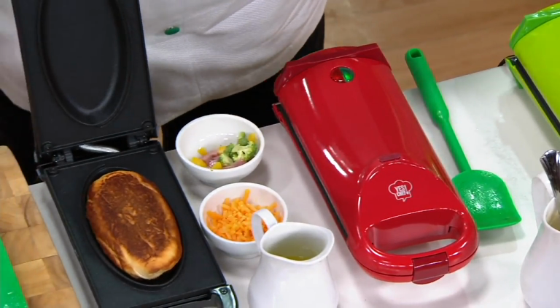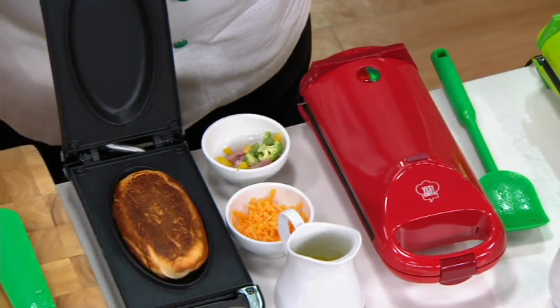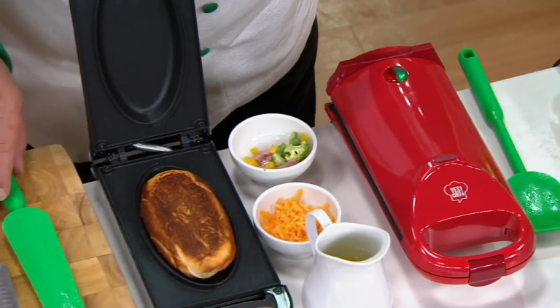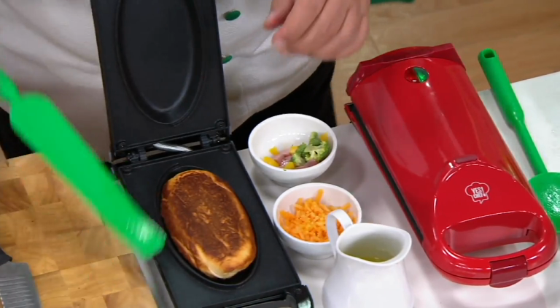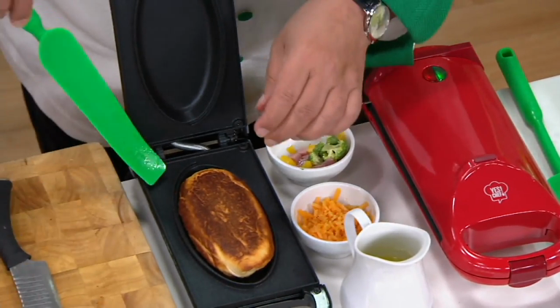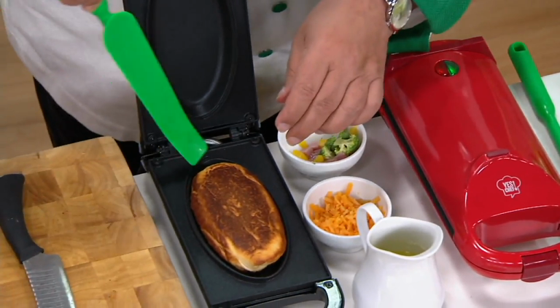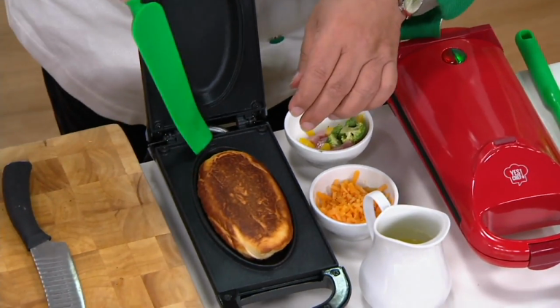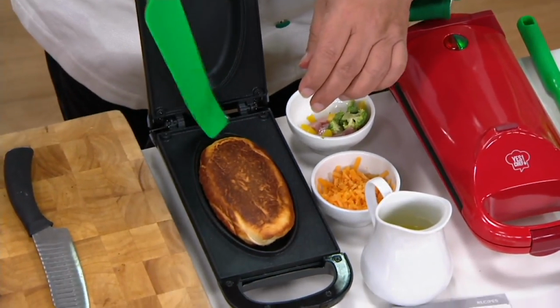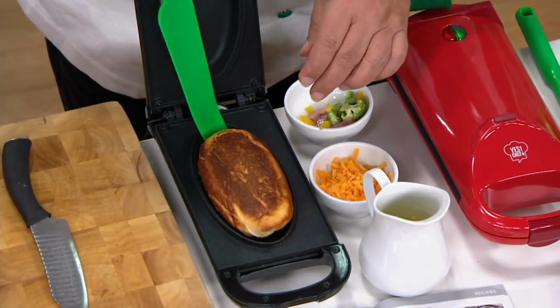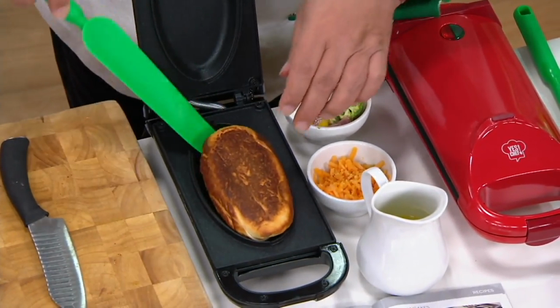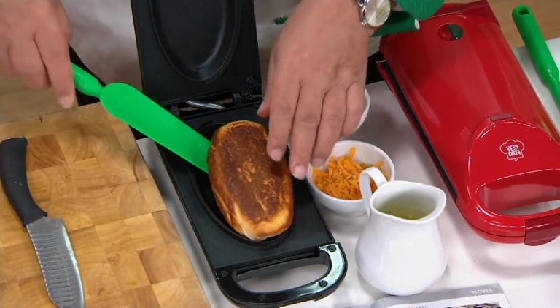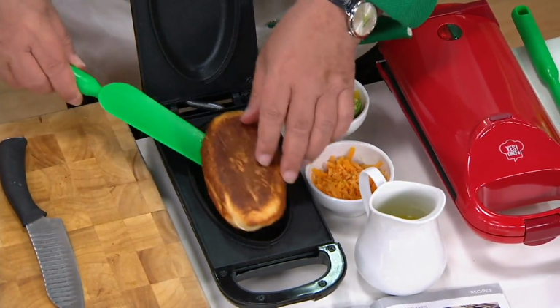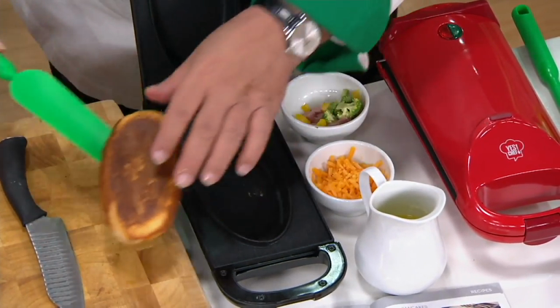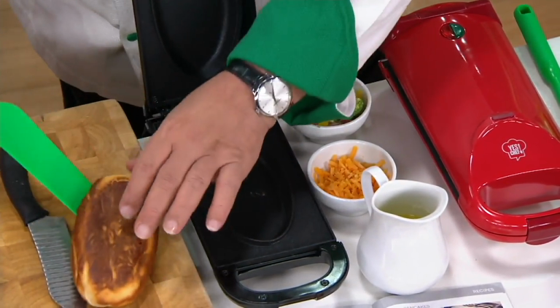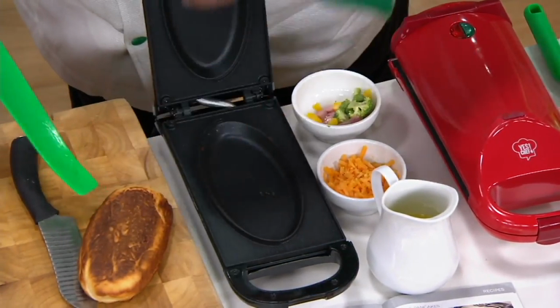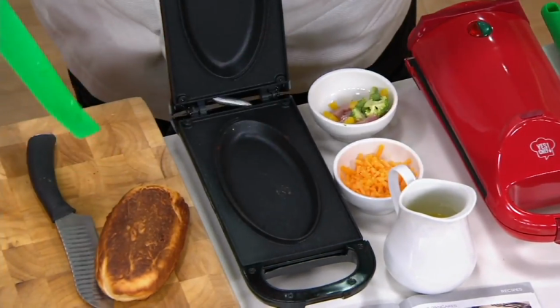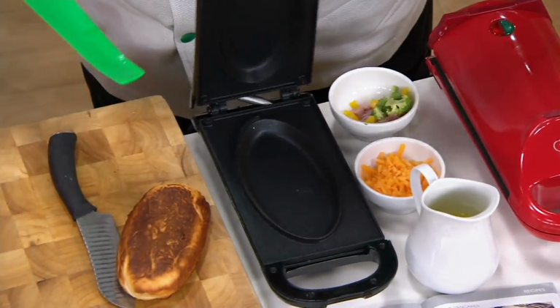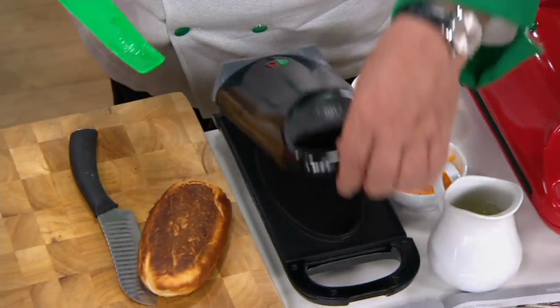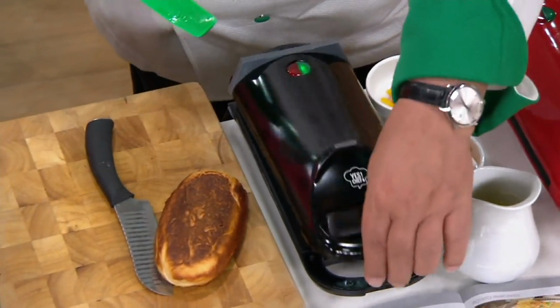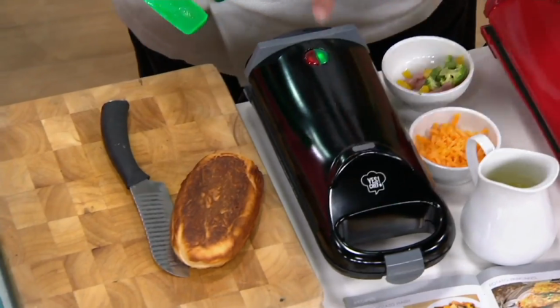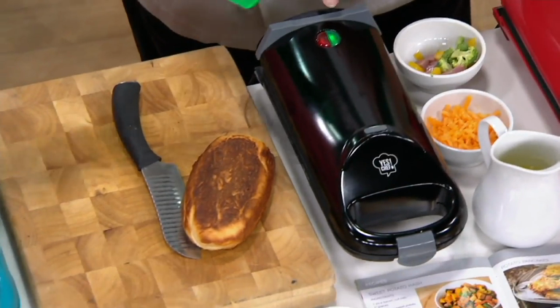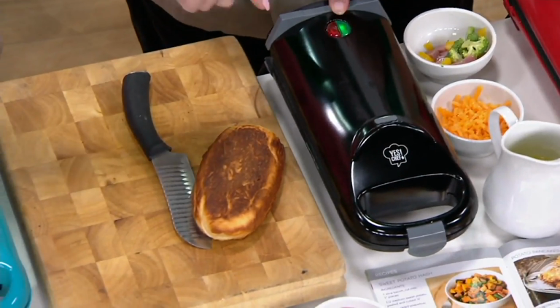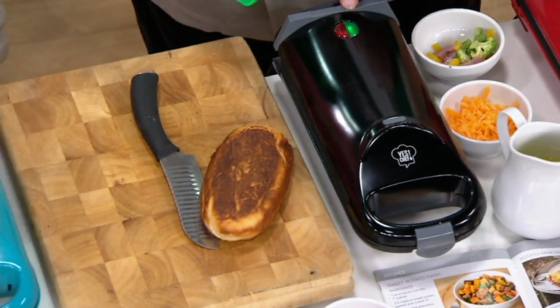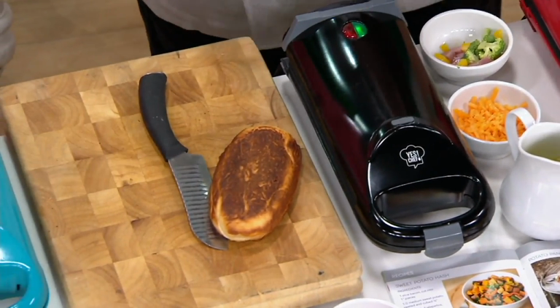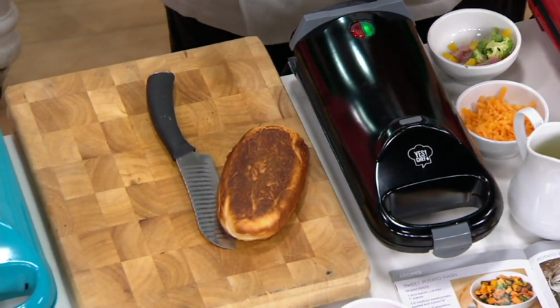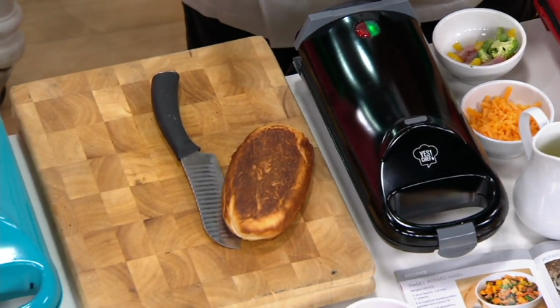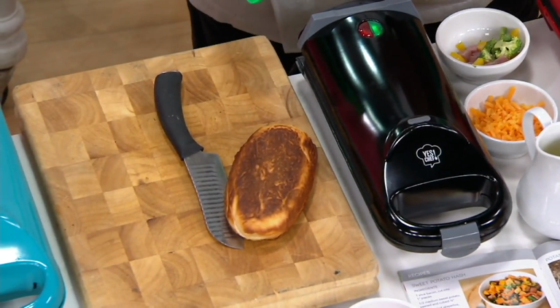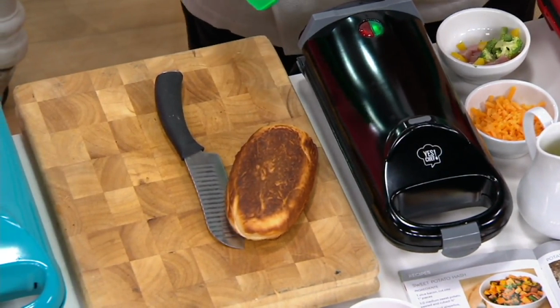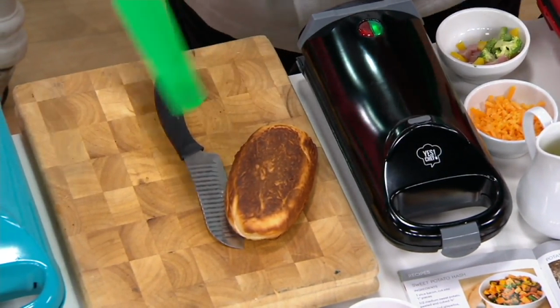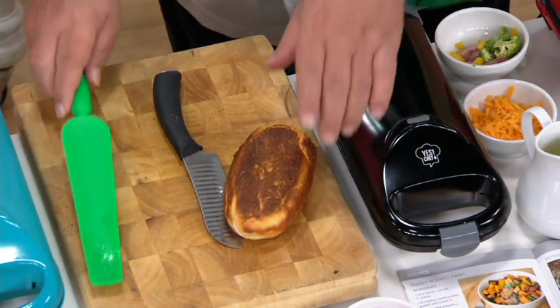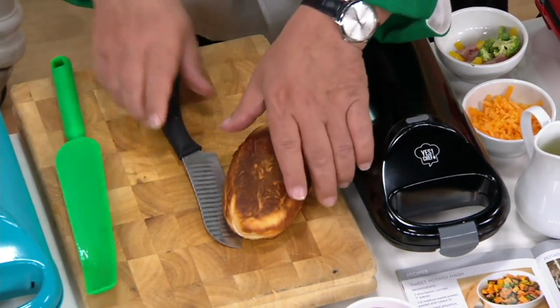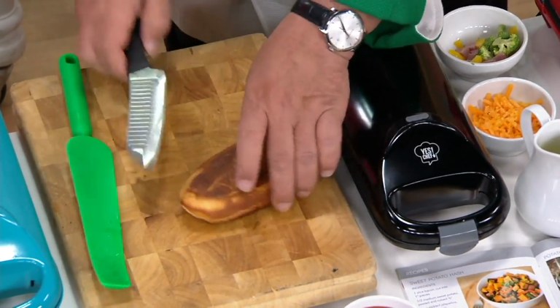We know when it's ready because the little indicator light comes on. When it turns green, you know it's pretty much done and ready to use.